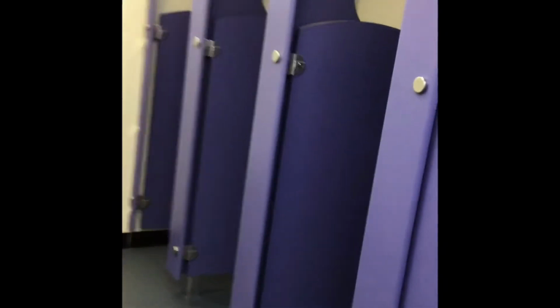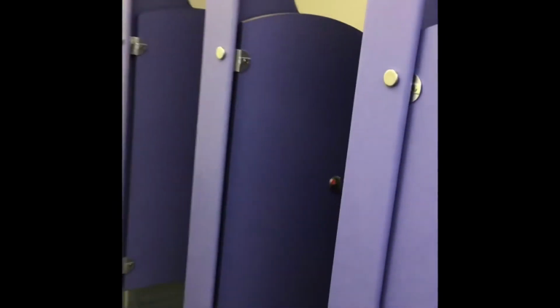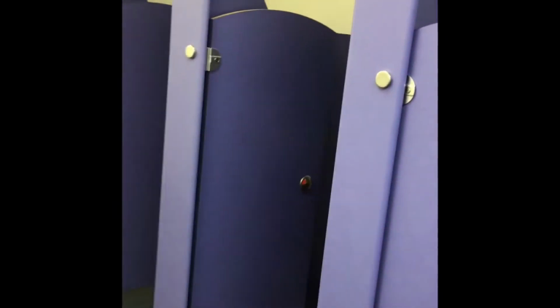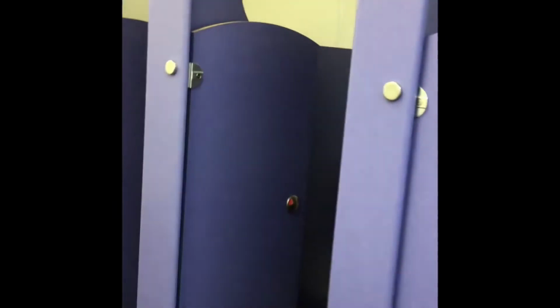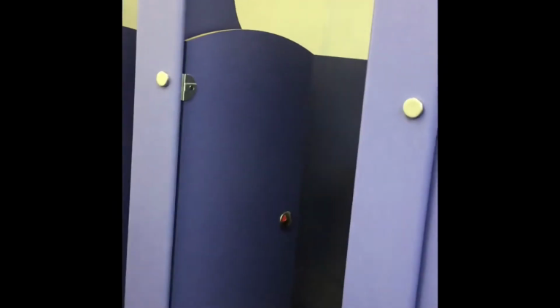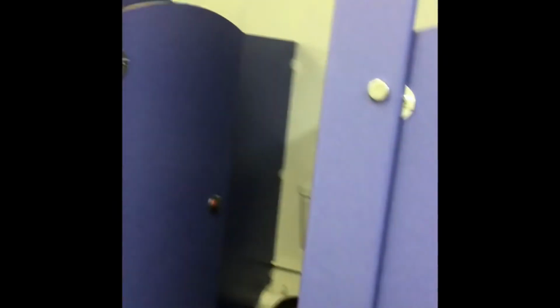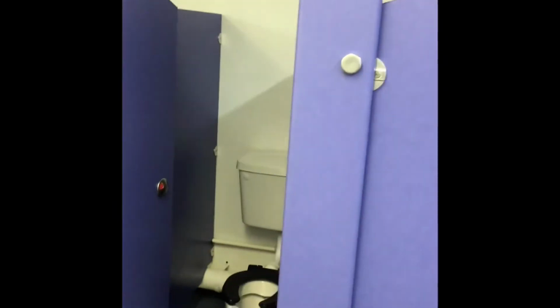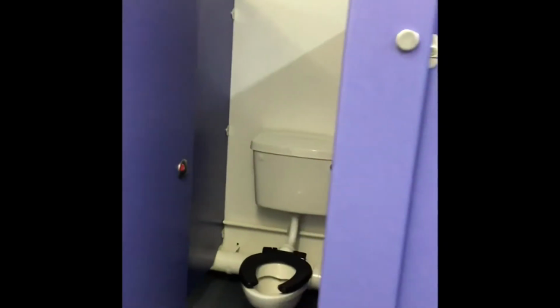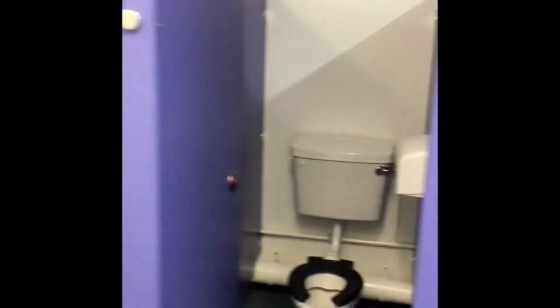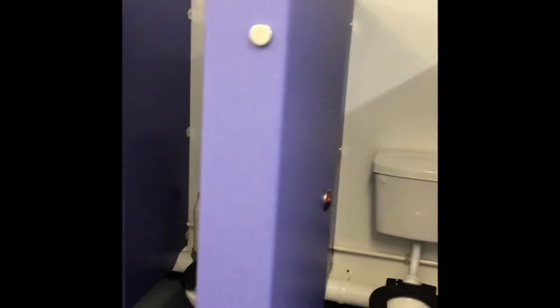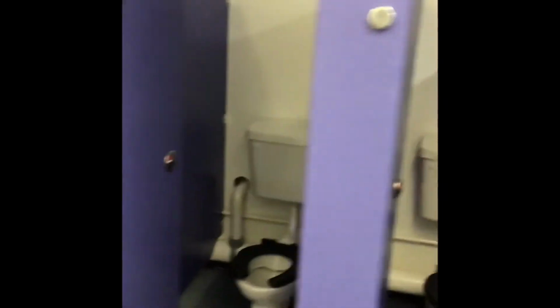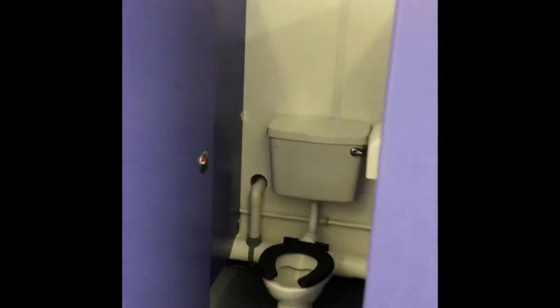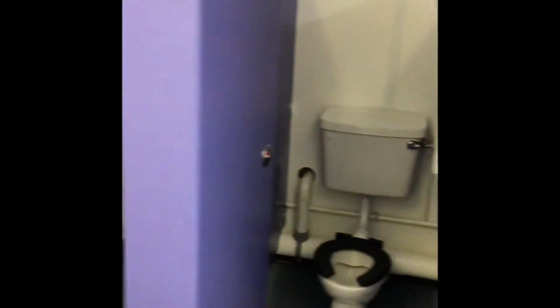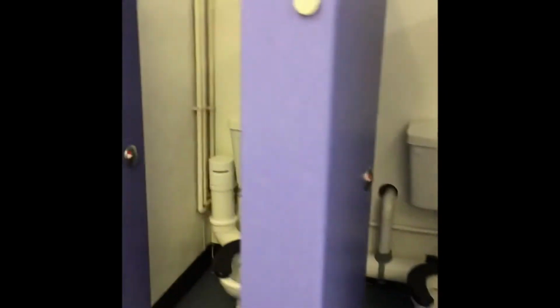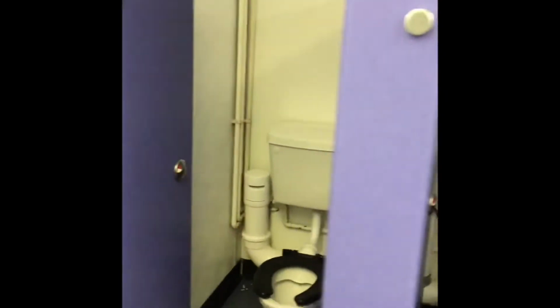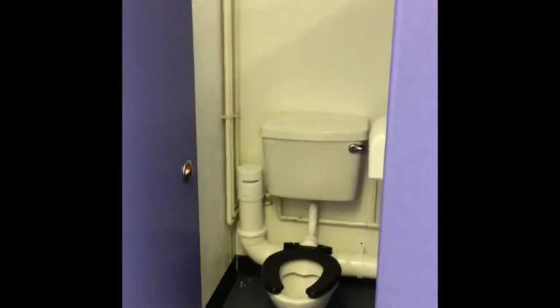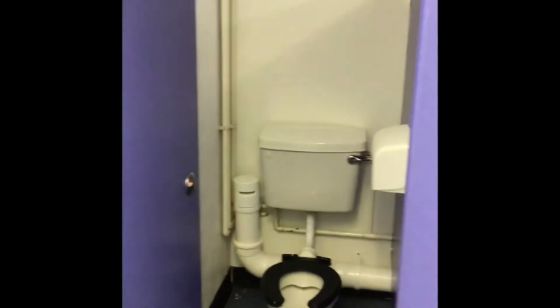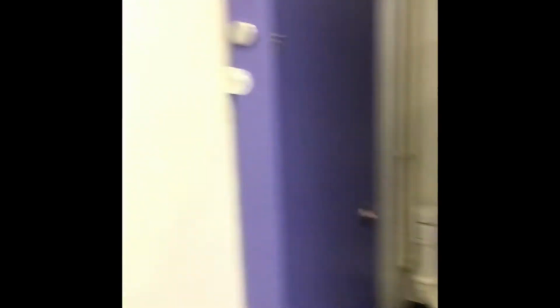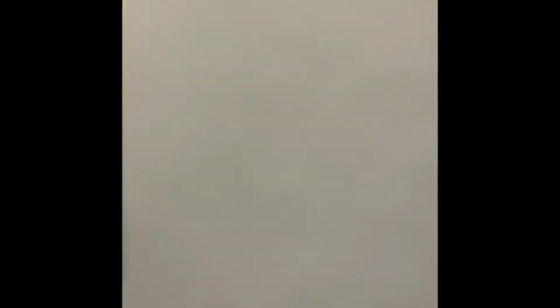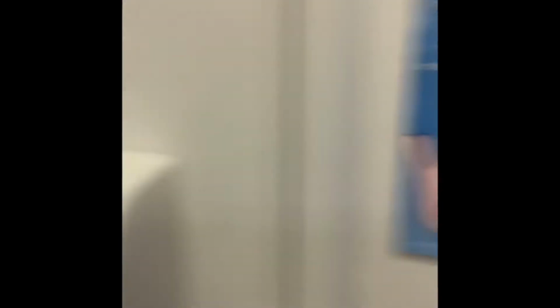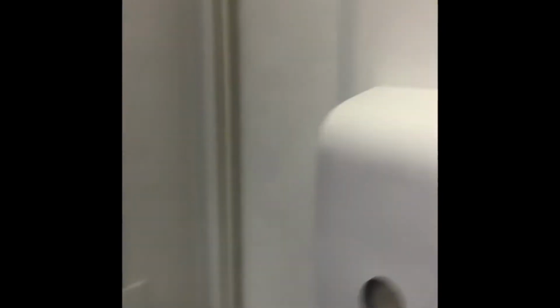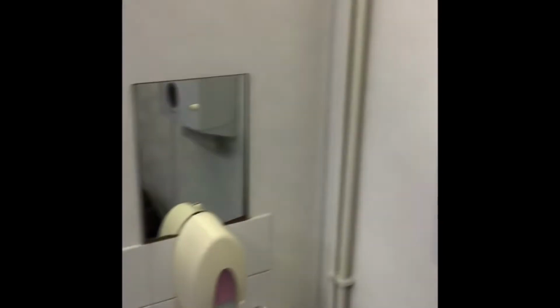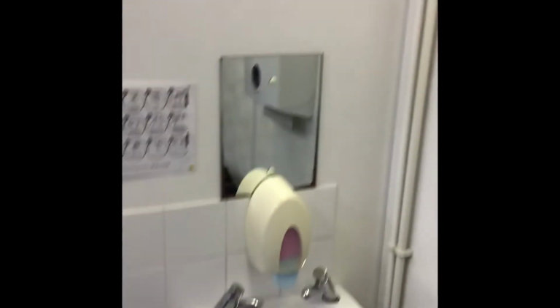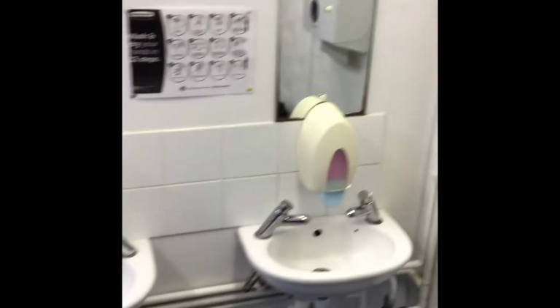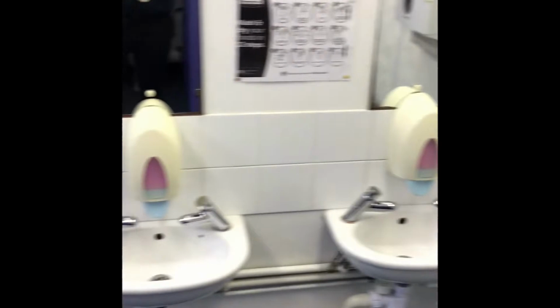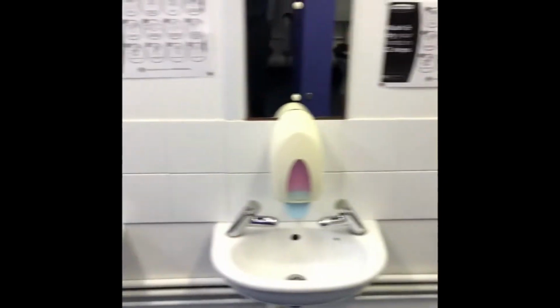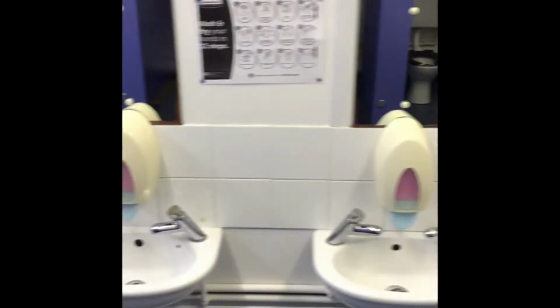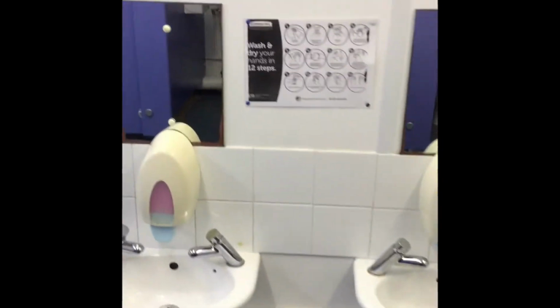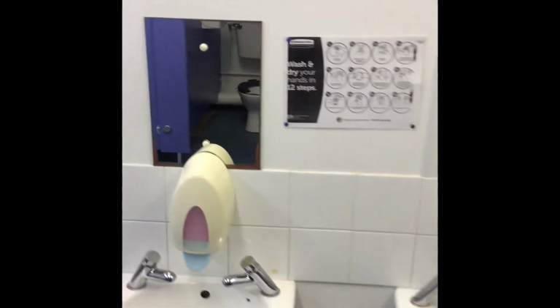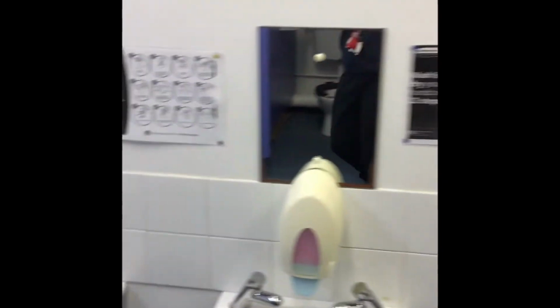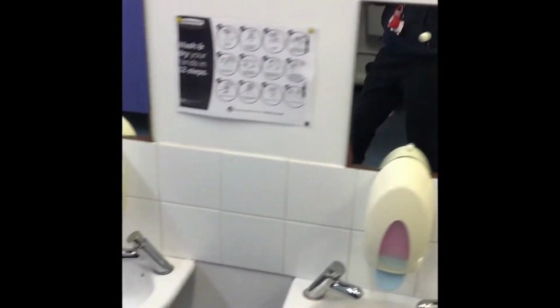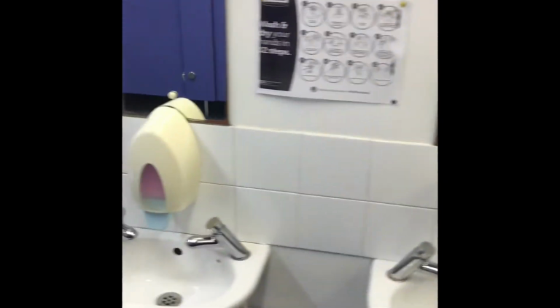Next, this is our toilets. As you can see, we have lots of toilets for everybody. And up on the walls we've got some good handwashing posters.